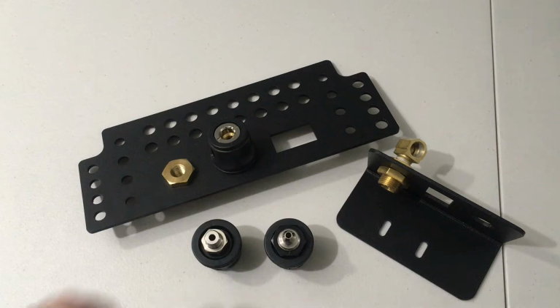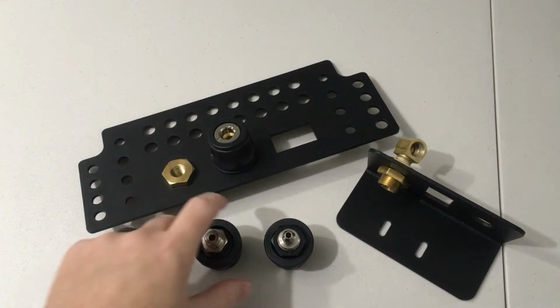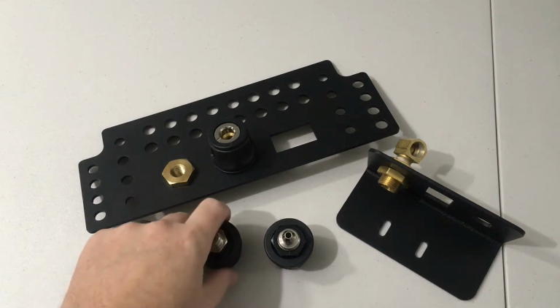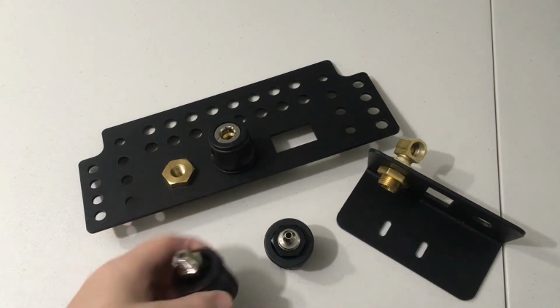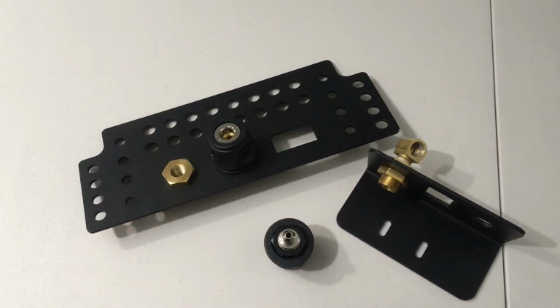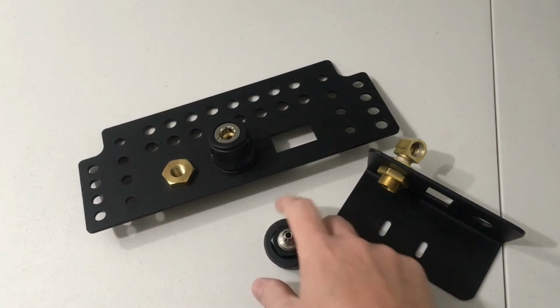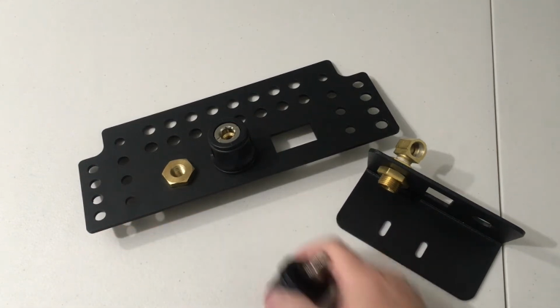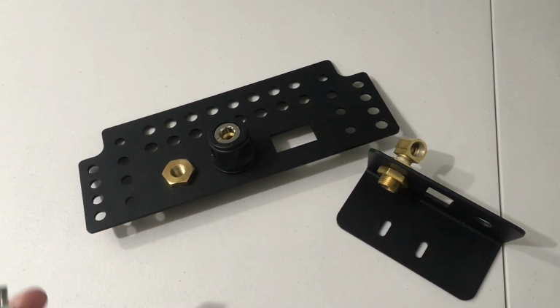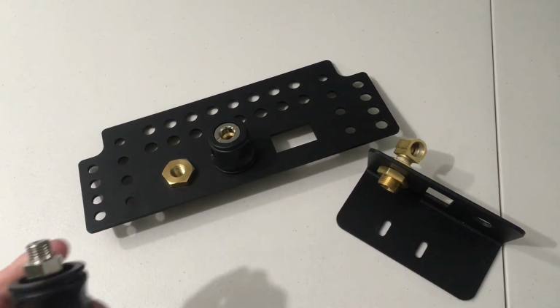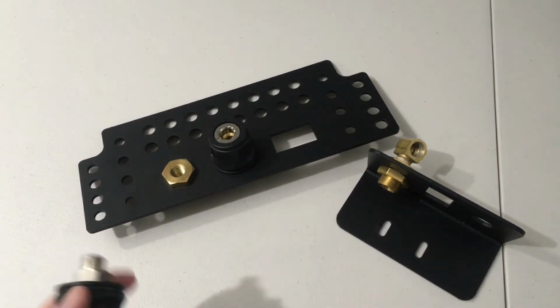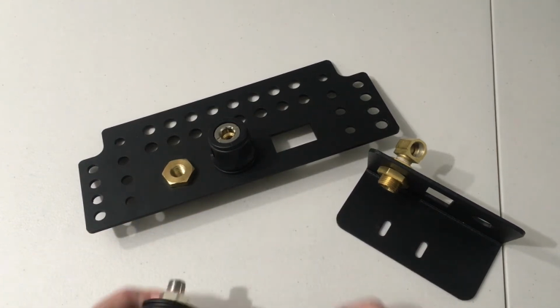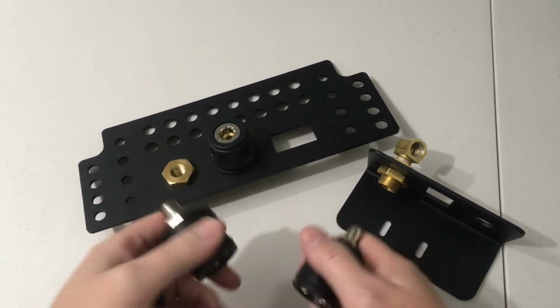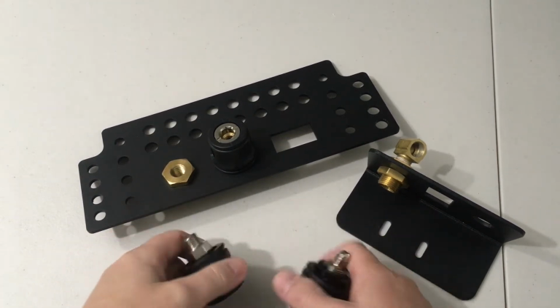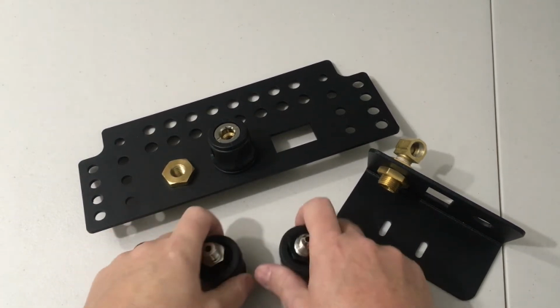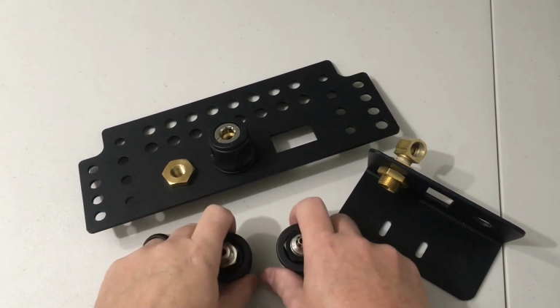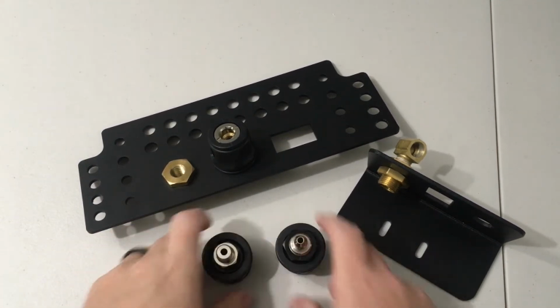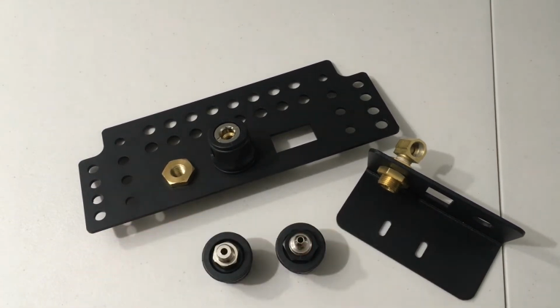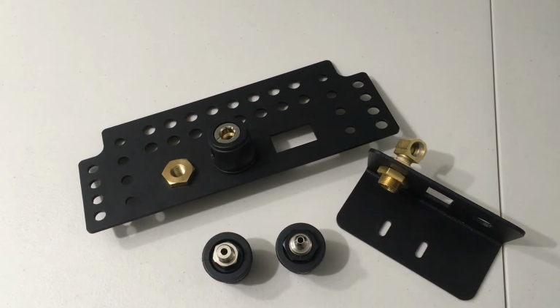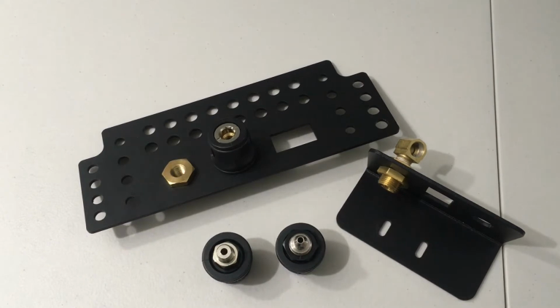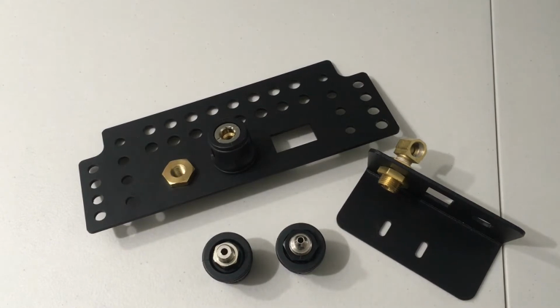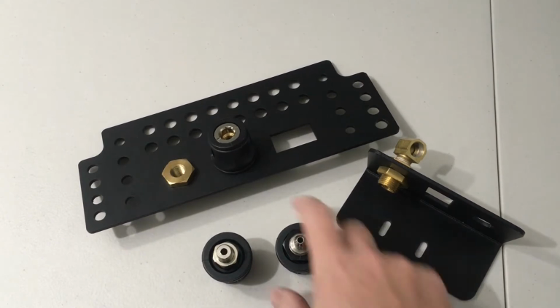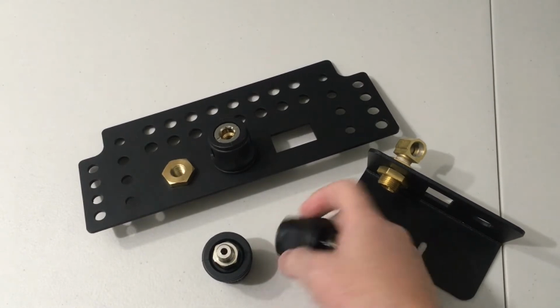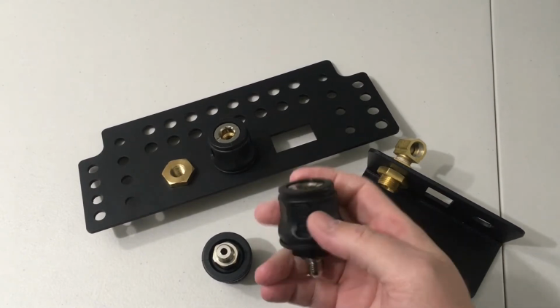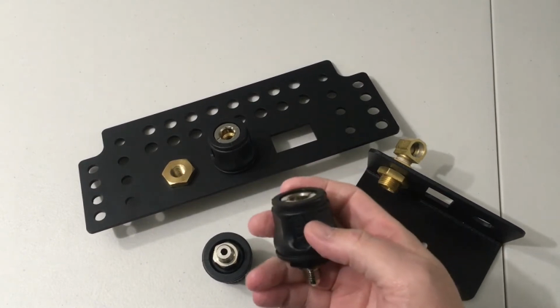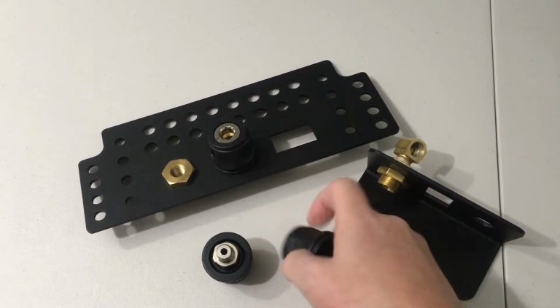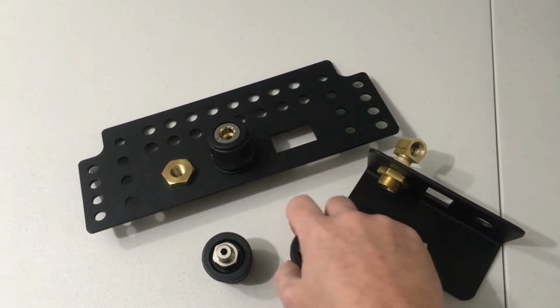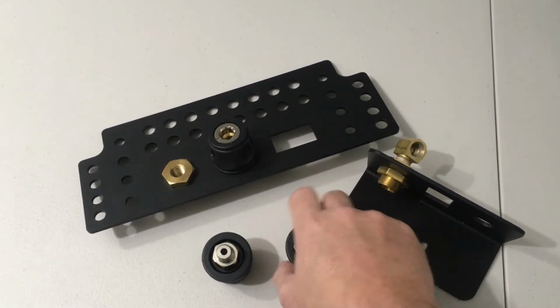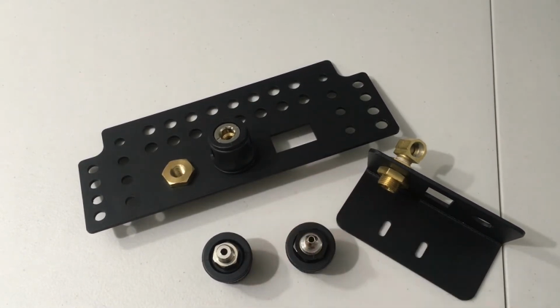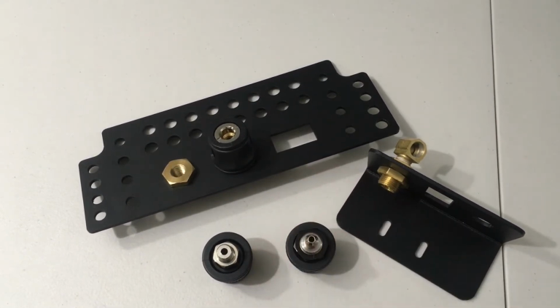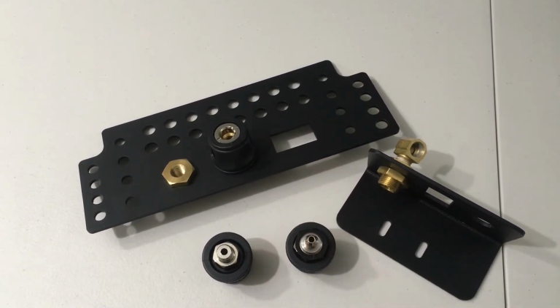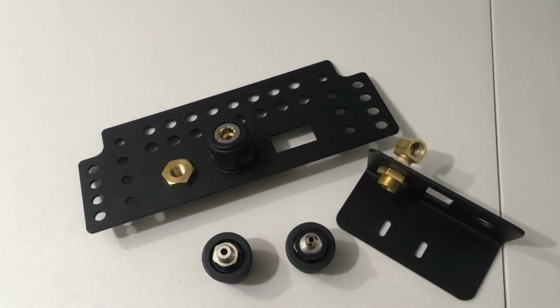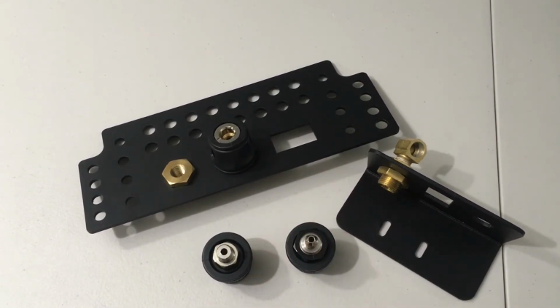Hello everybody. I keep getting questions on the differences between the ARB air couplers, so I thought I'd make a quick video.